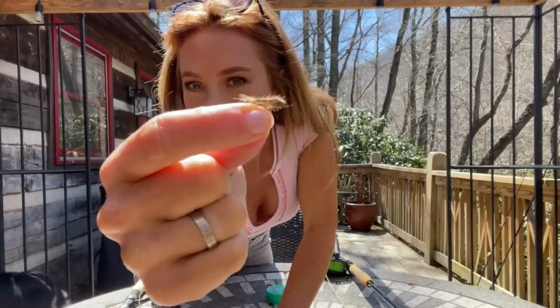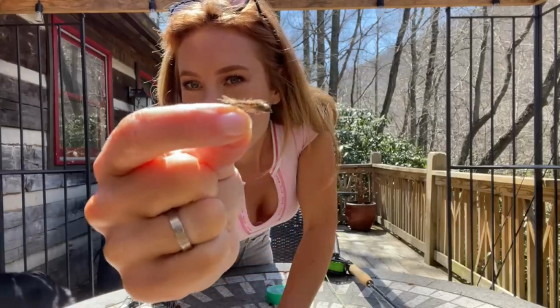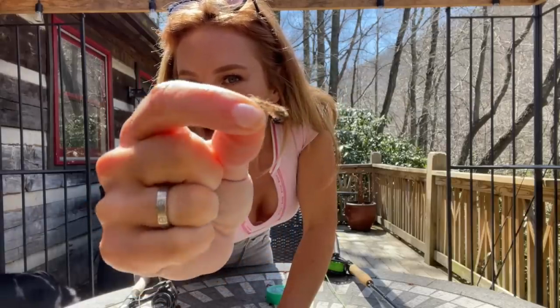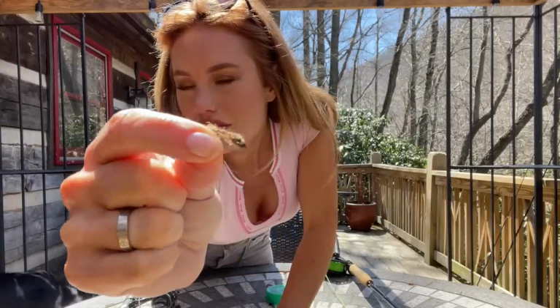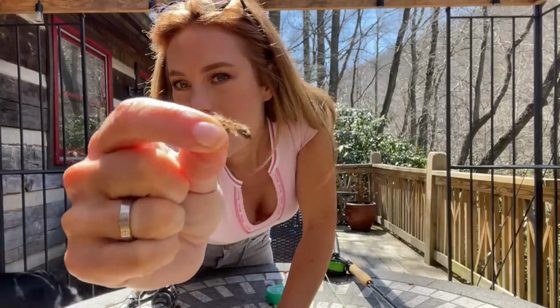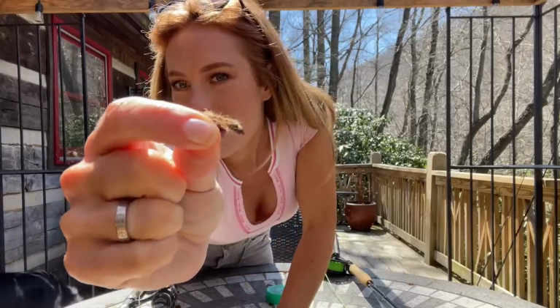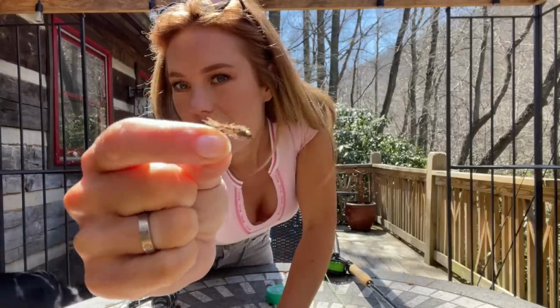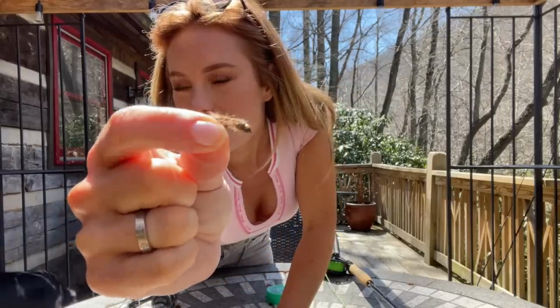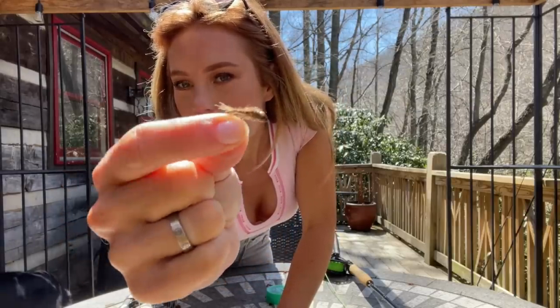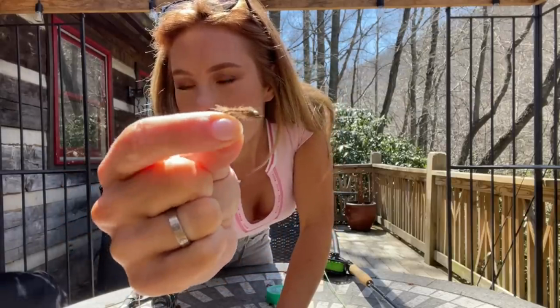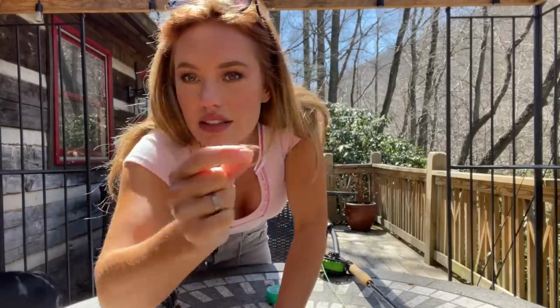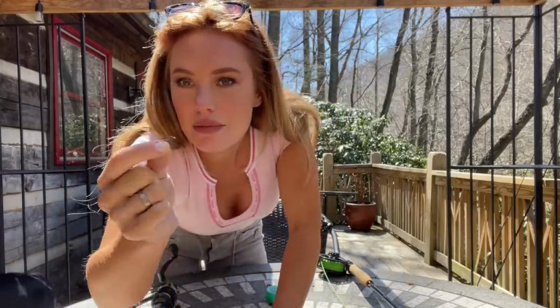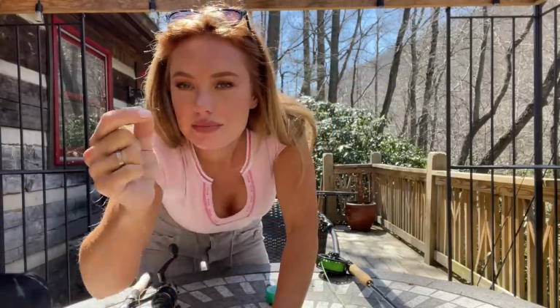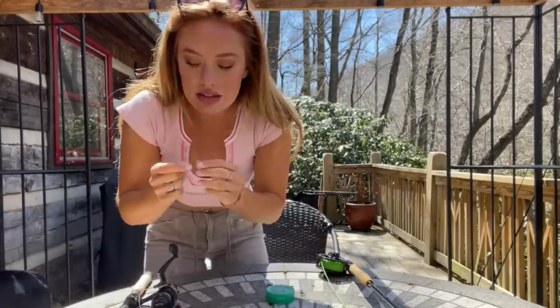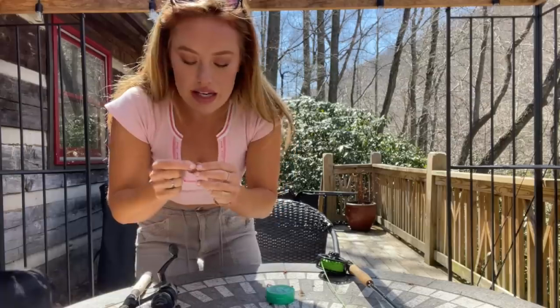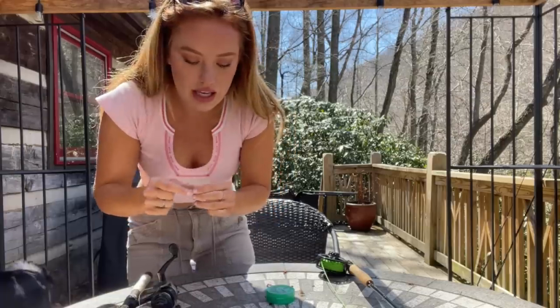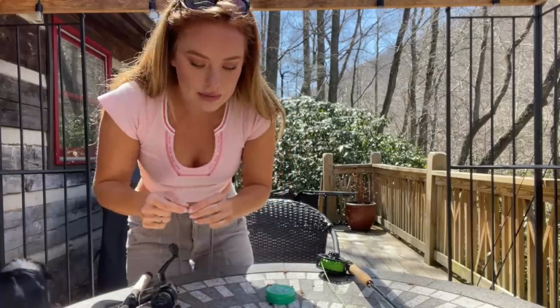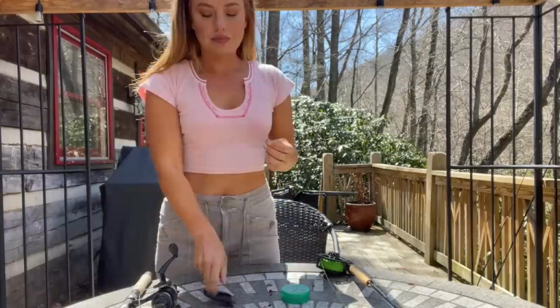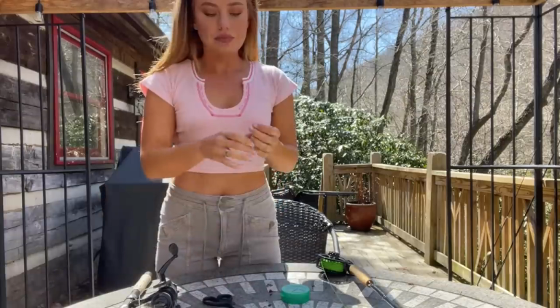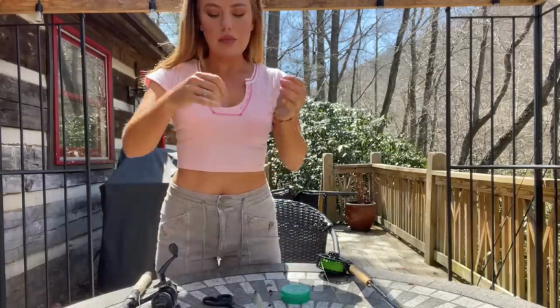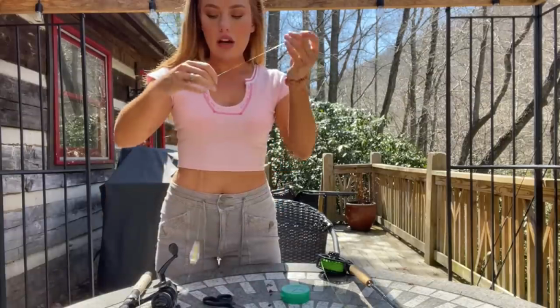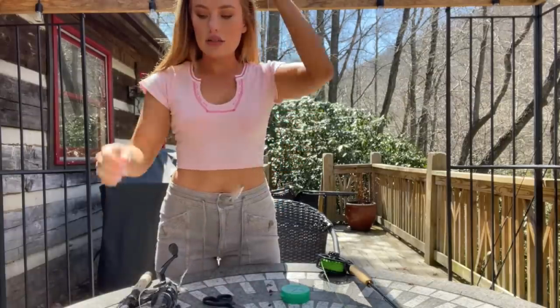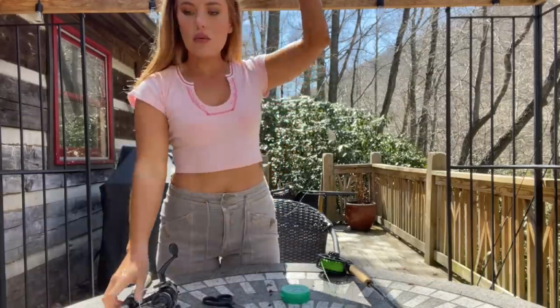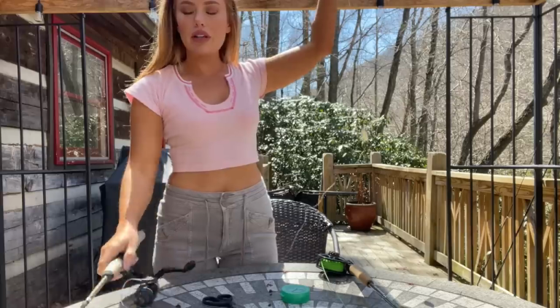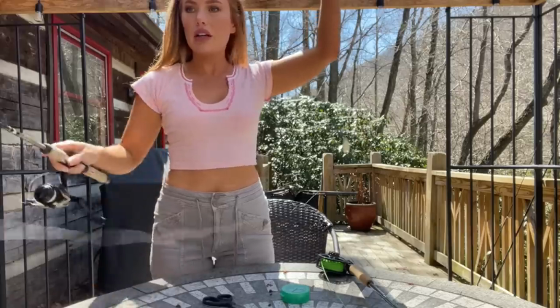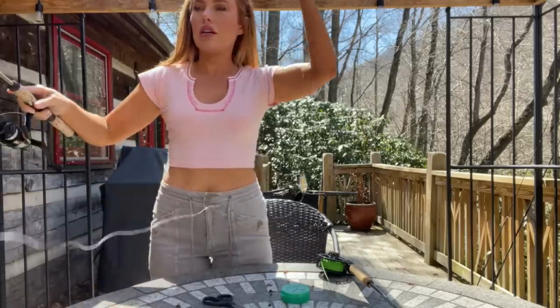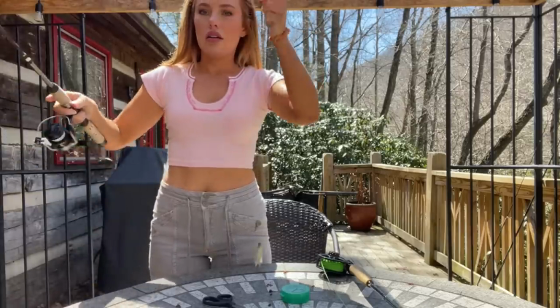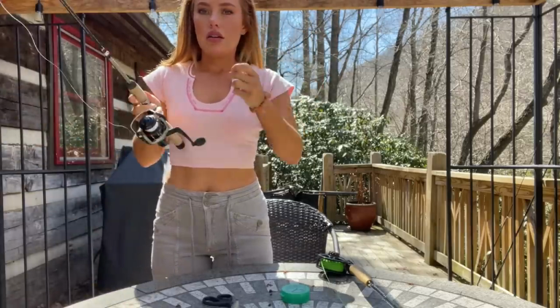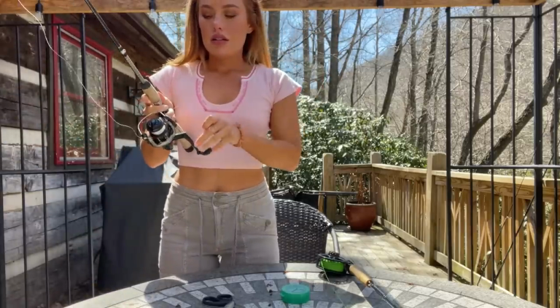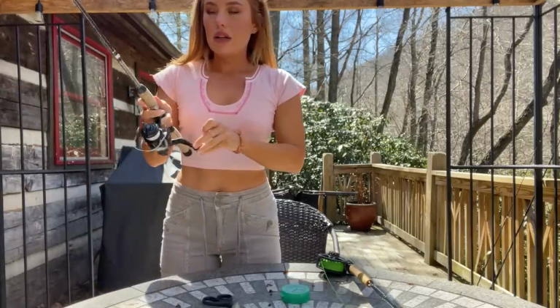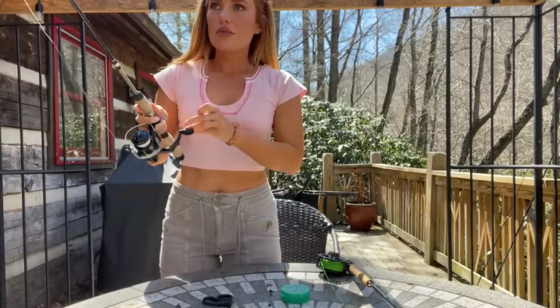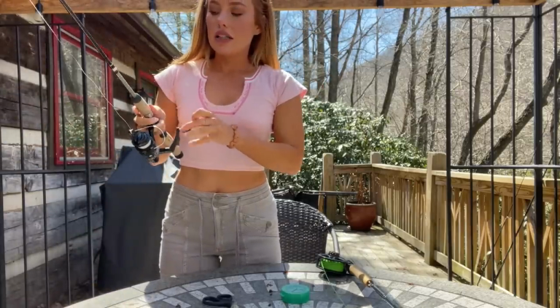That little fly right there is what we're going to be using — it's a little nymph, it's got a little weight on the head. Alright, so we got one rig, the spinner is rigged.